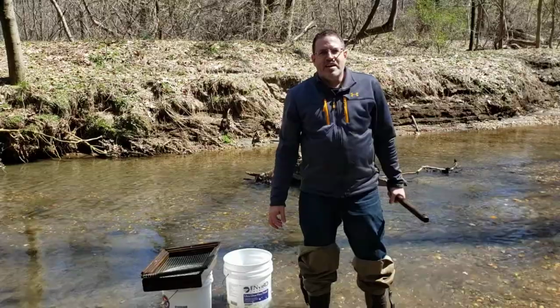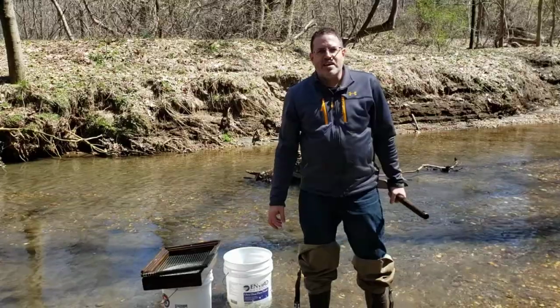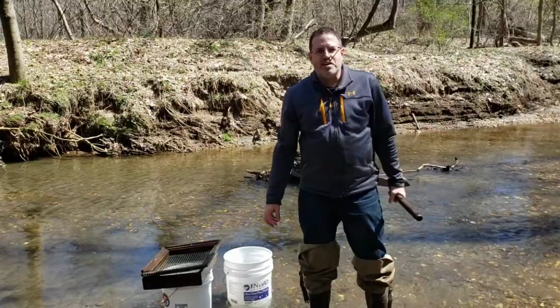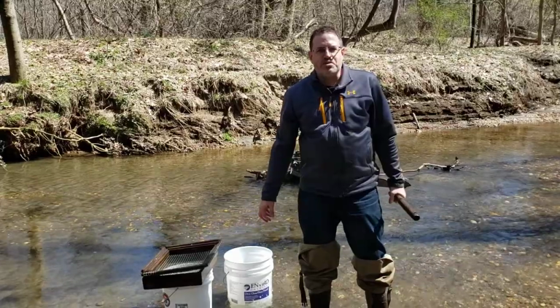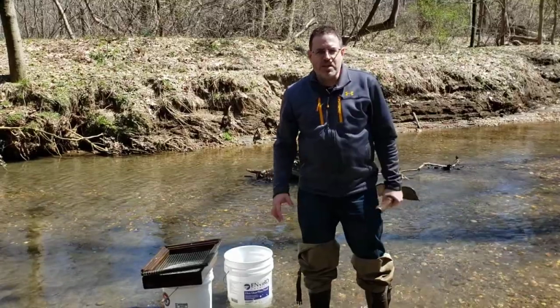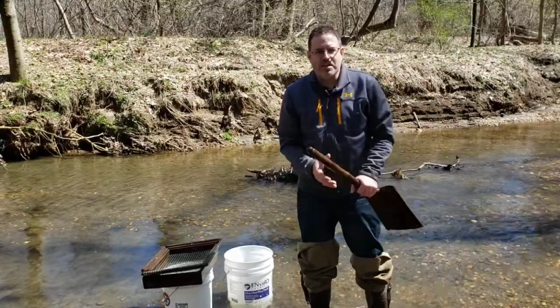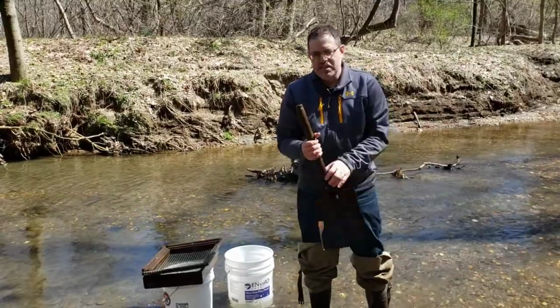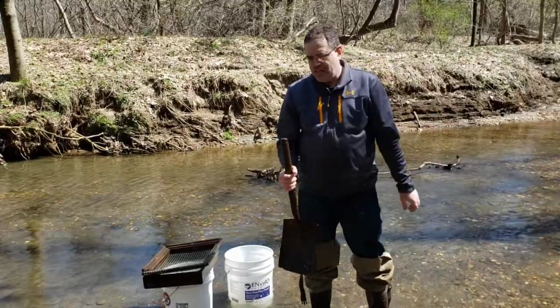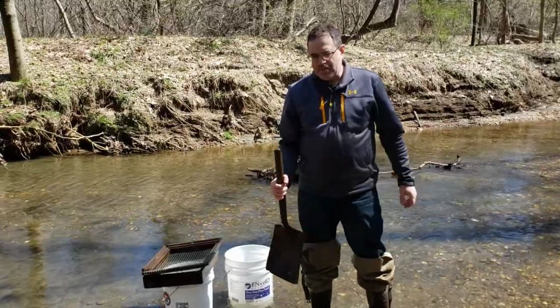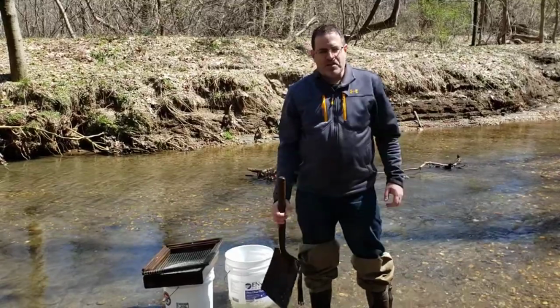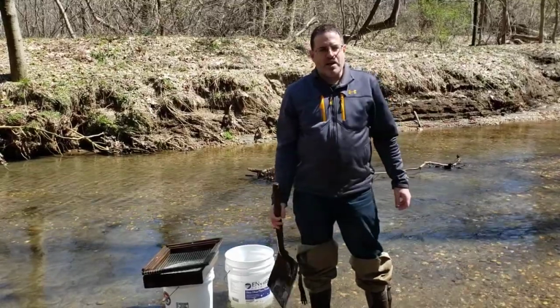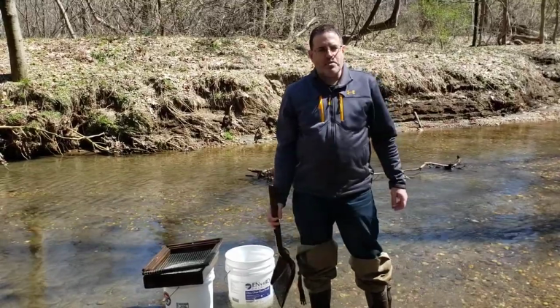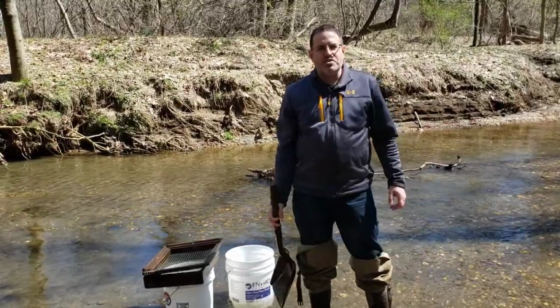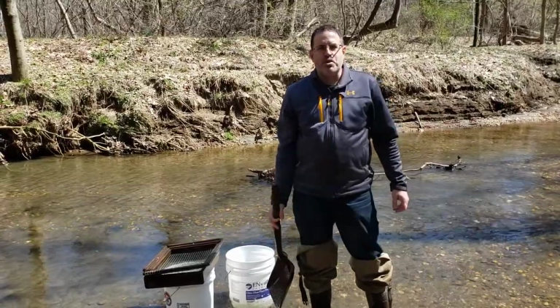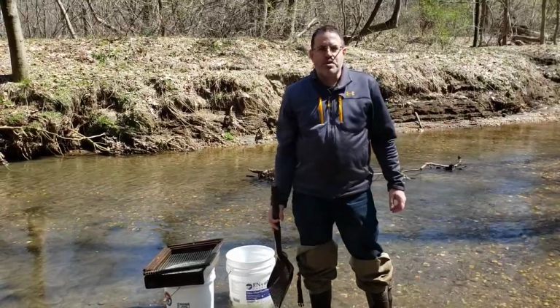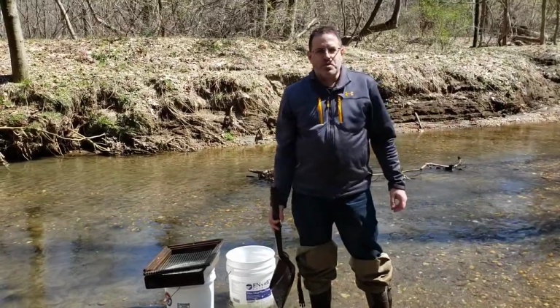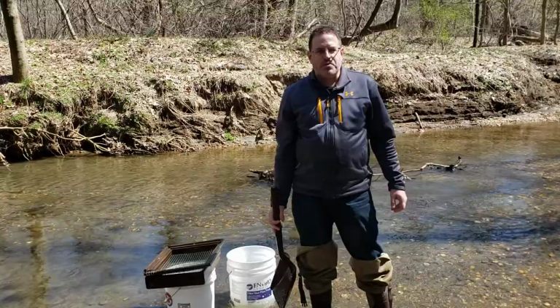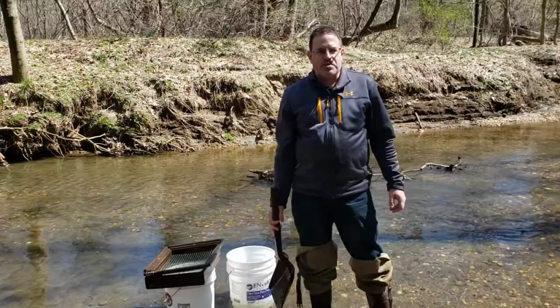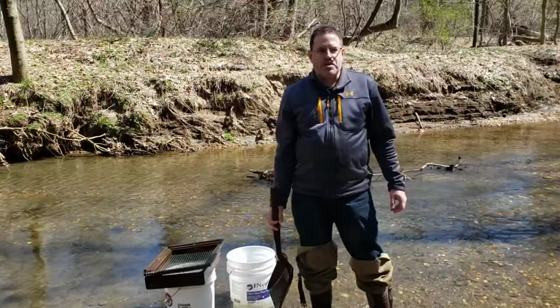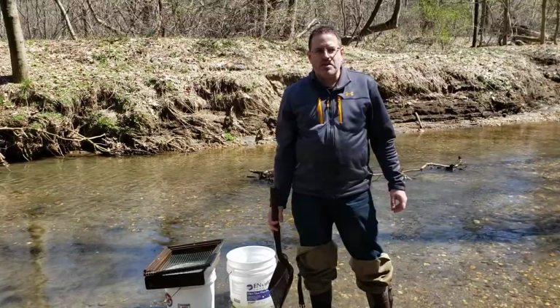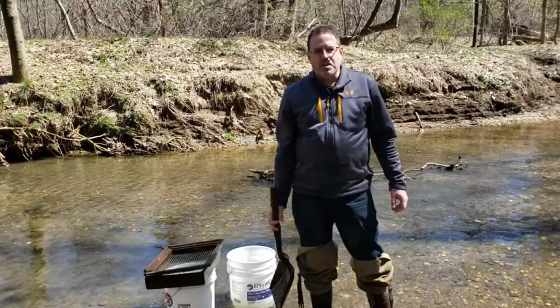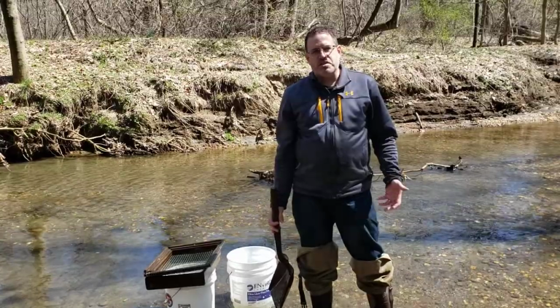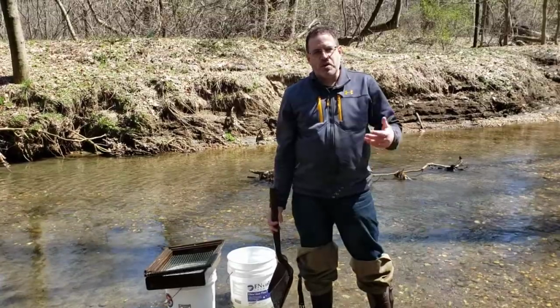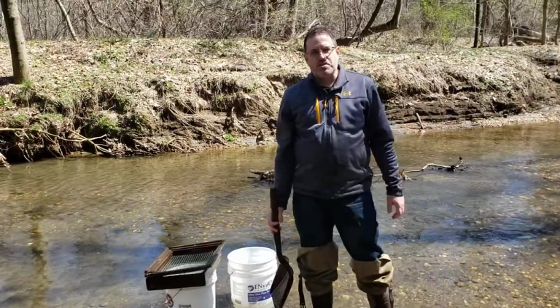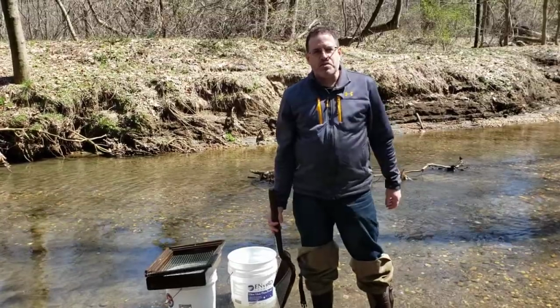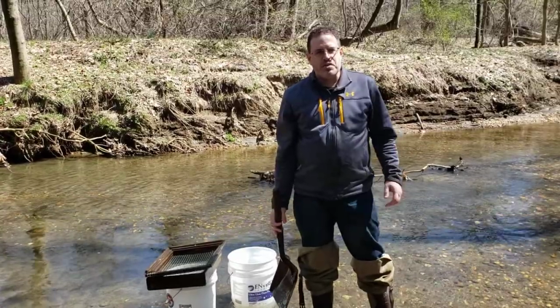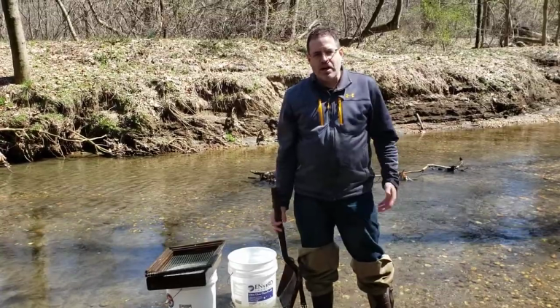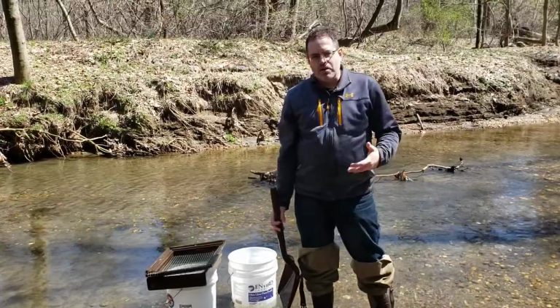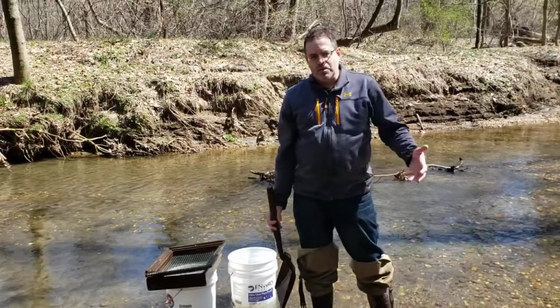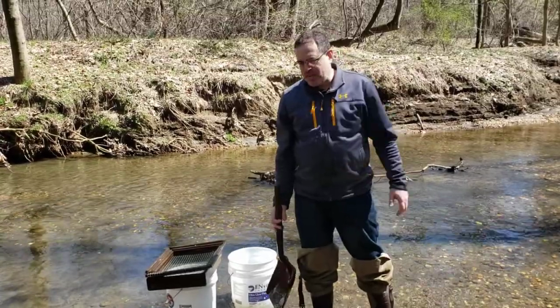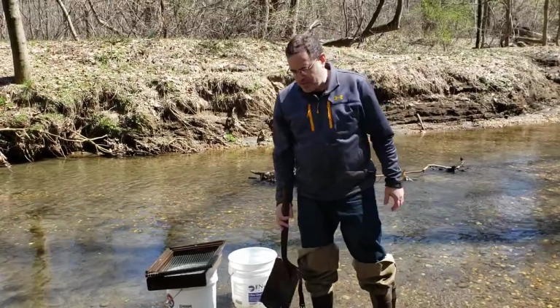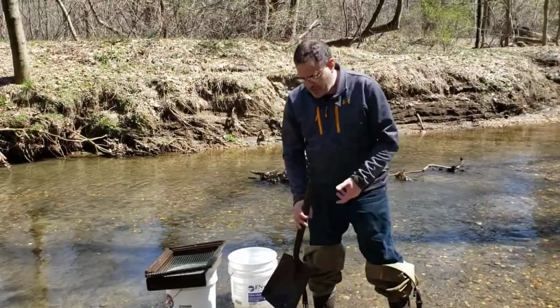Hey, I'm Mr. Mike and I'm here at Reminiscent Brook where we find shark teeth. I just wanted to show you quickly how we find shark teeth here.